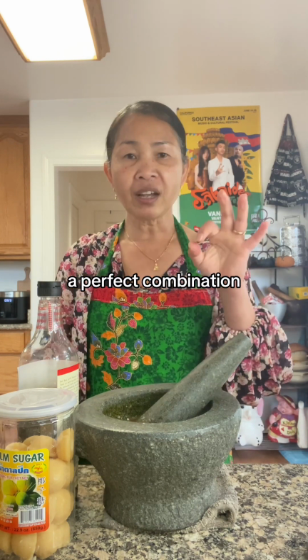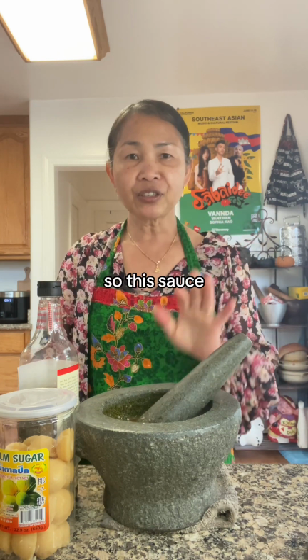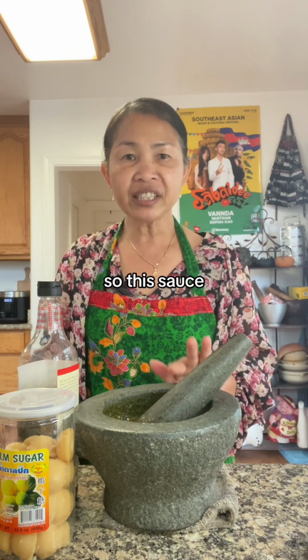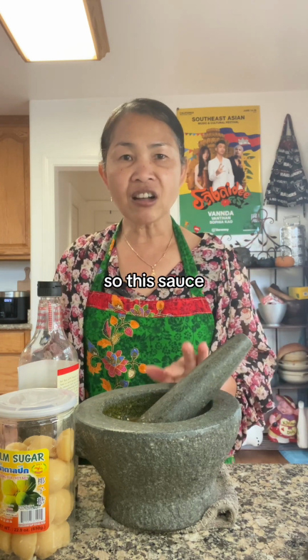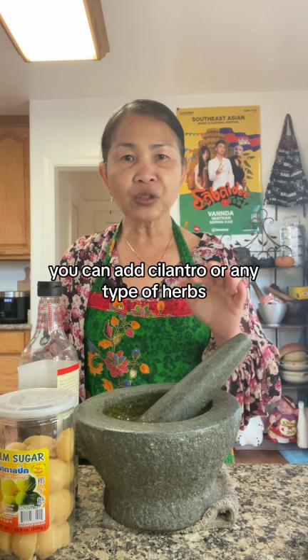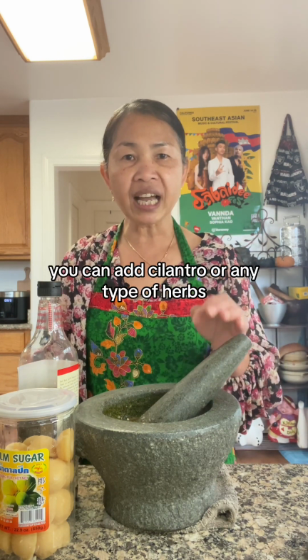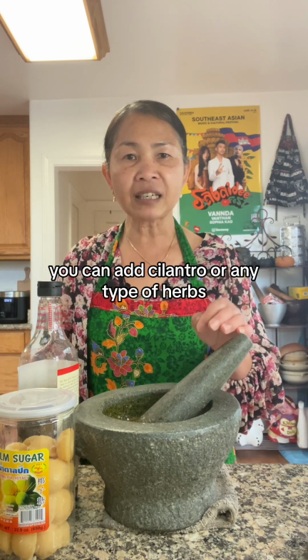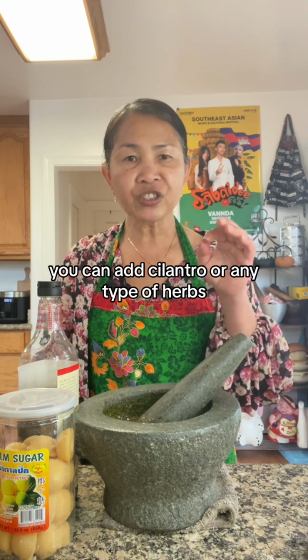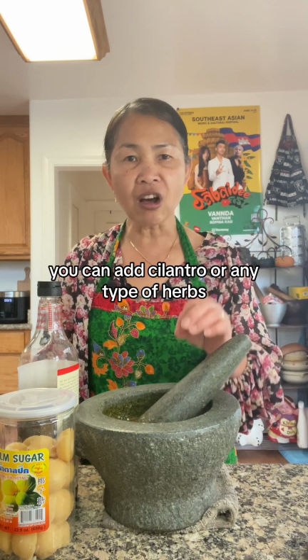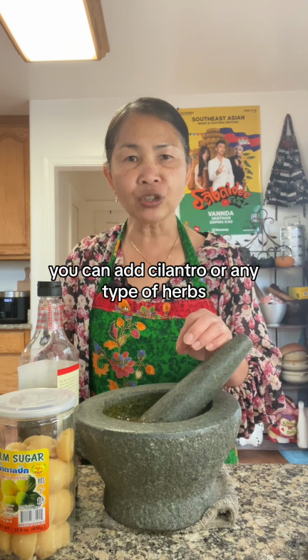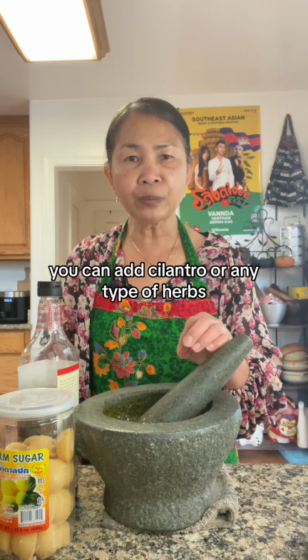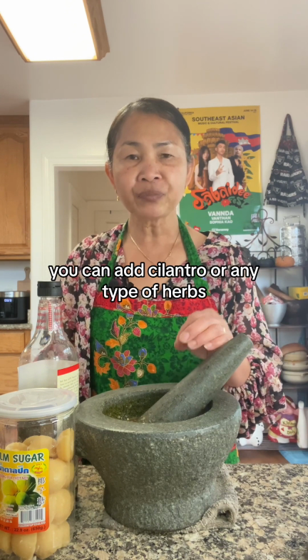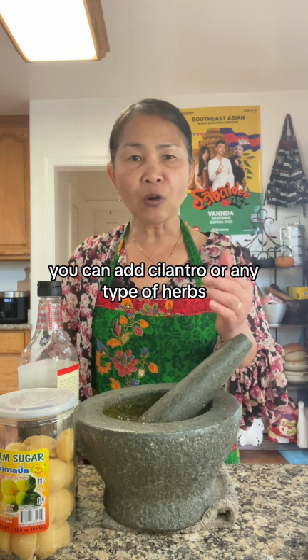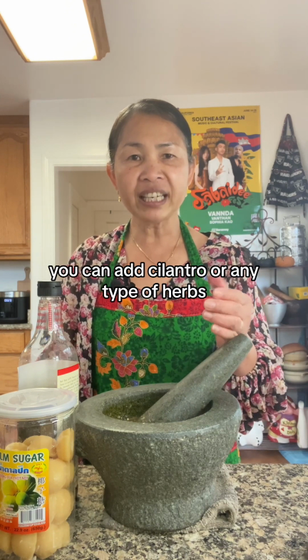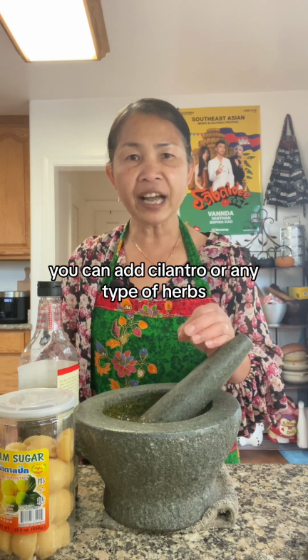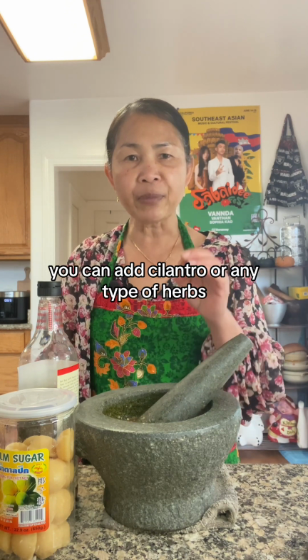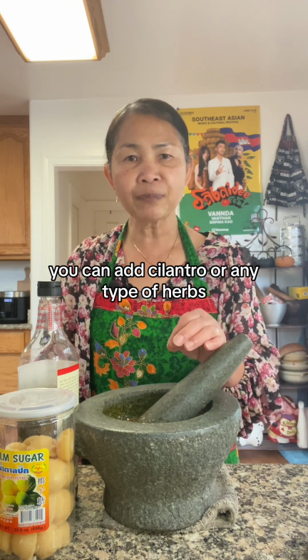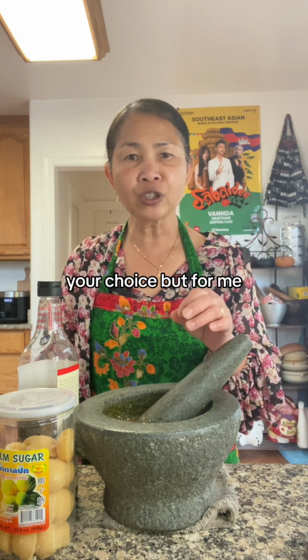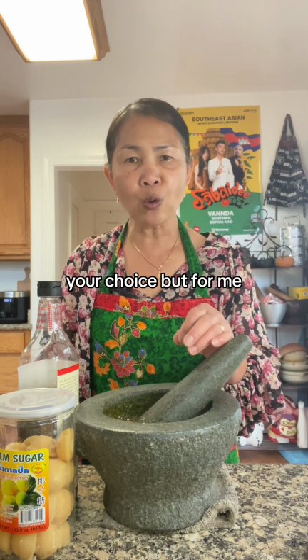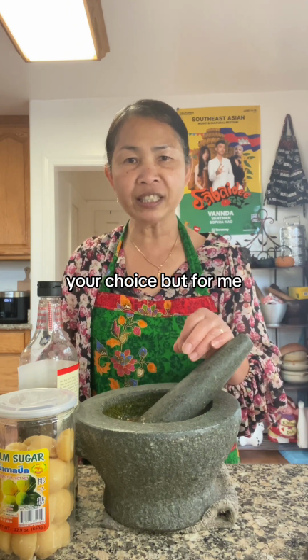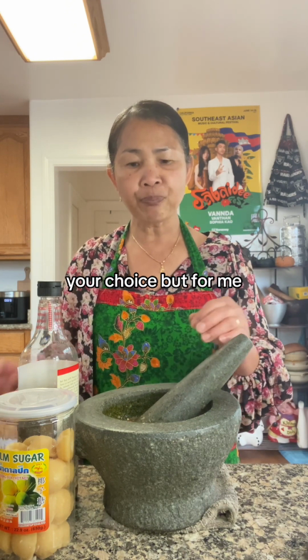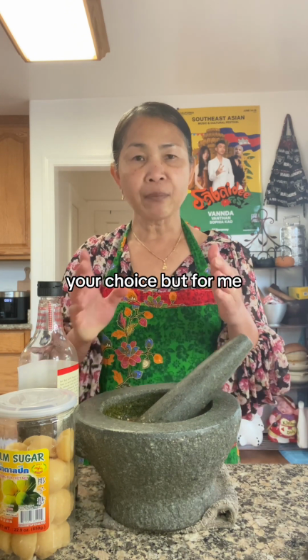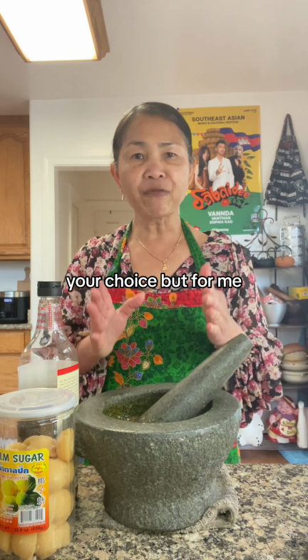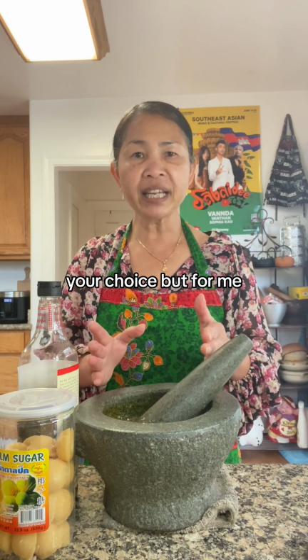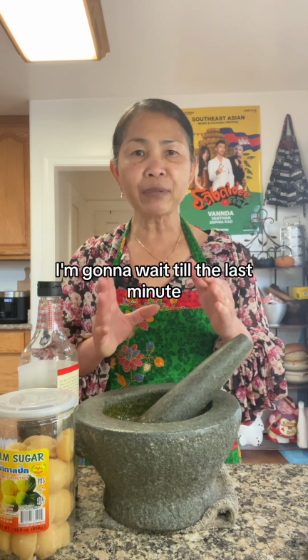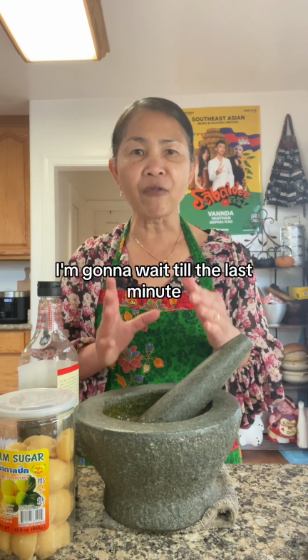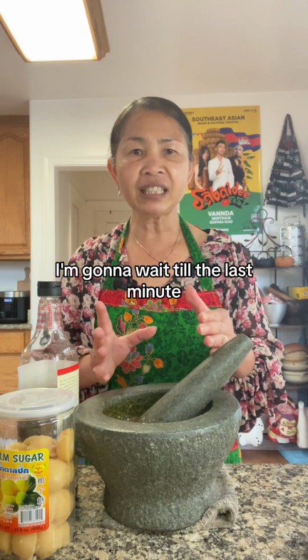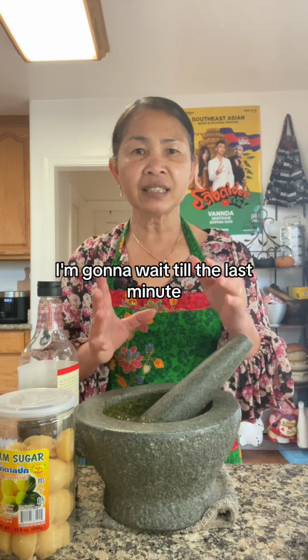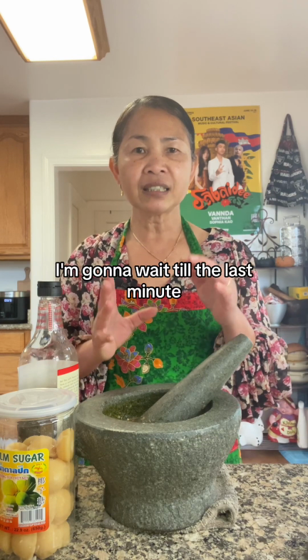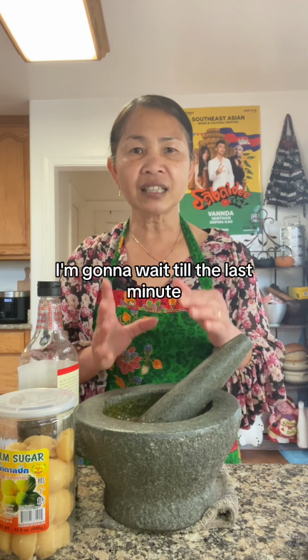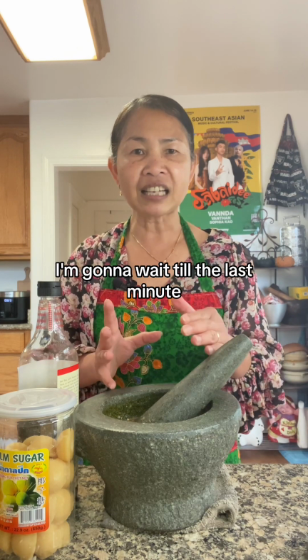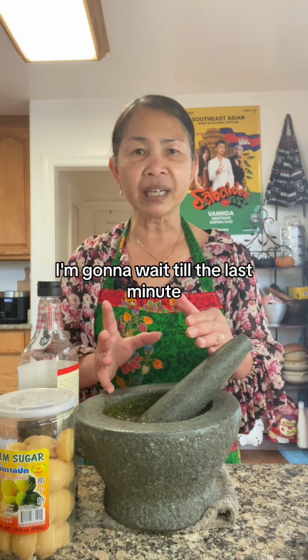So this sauce, you can add cilantro or any type of herbs — your choice. But for me, I'm going to wait till the last minute.